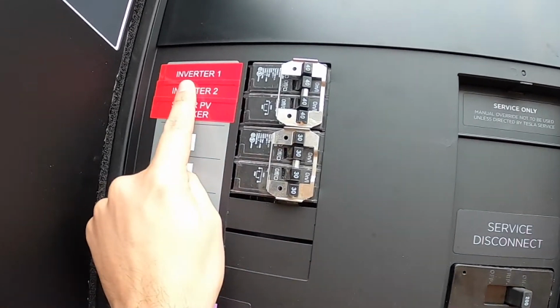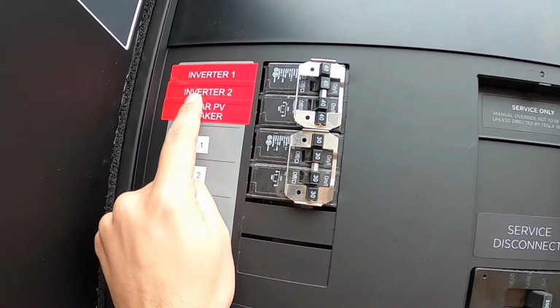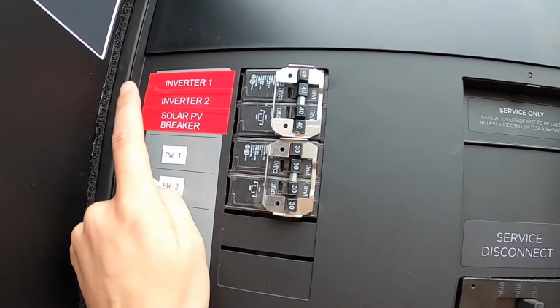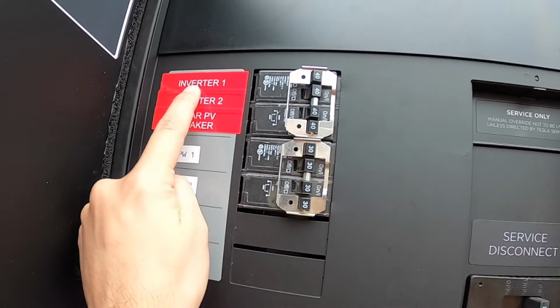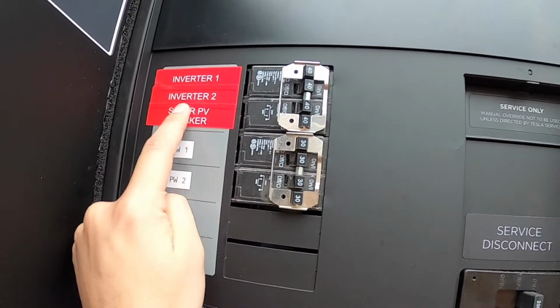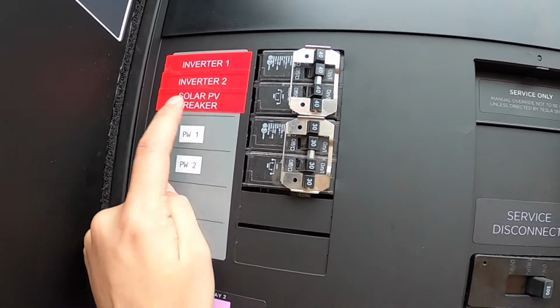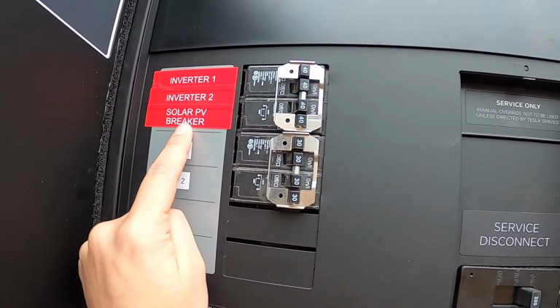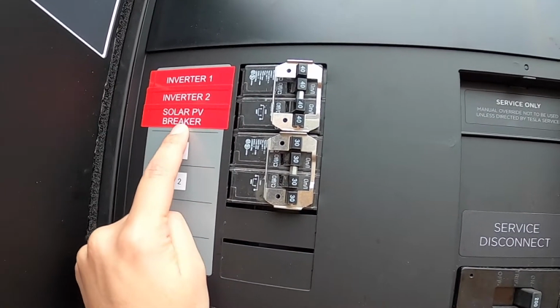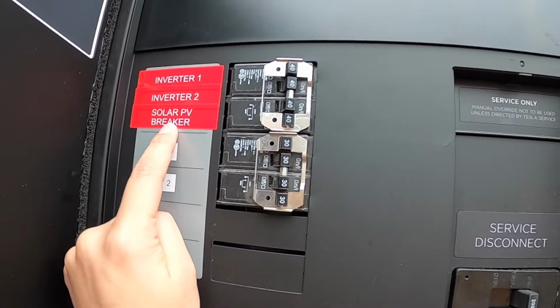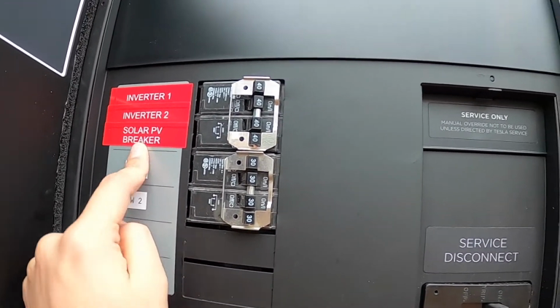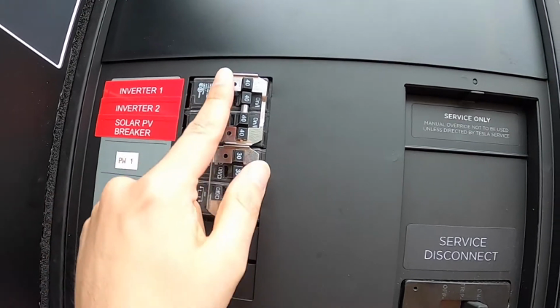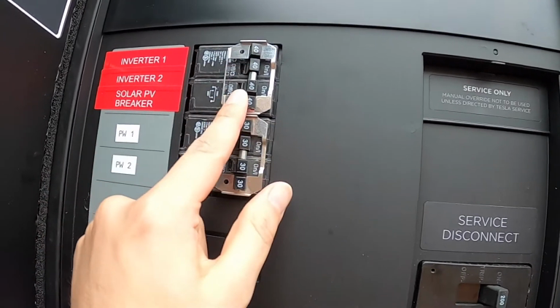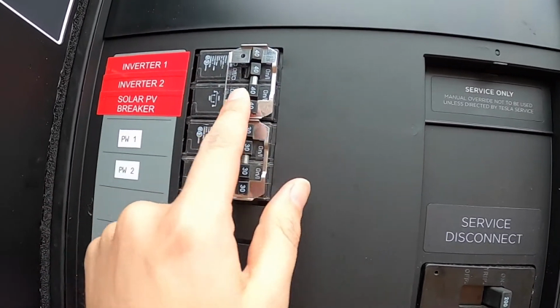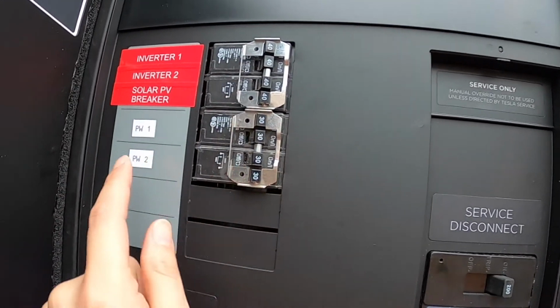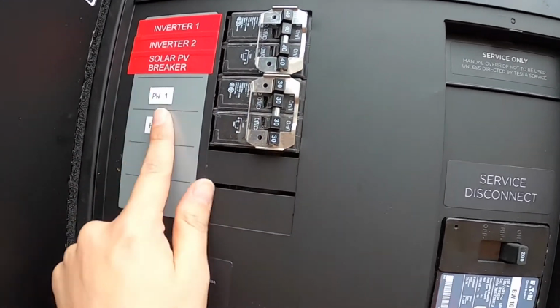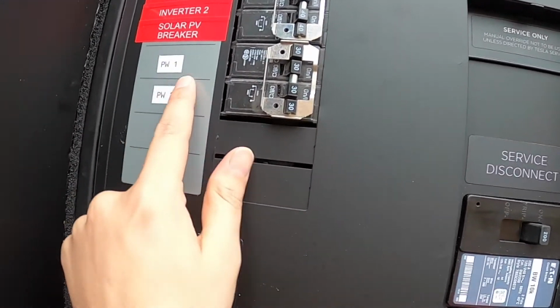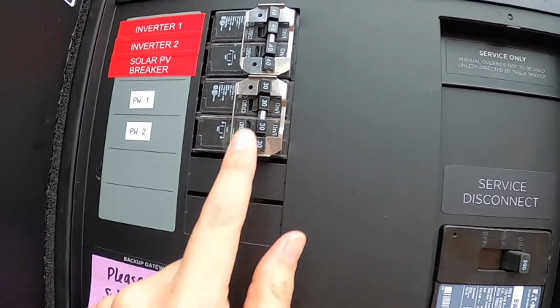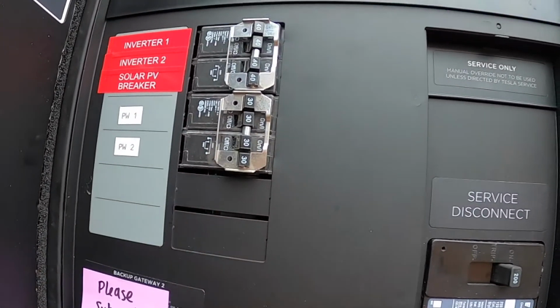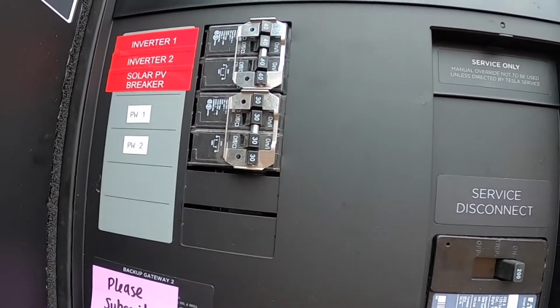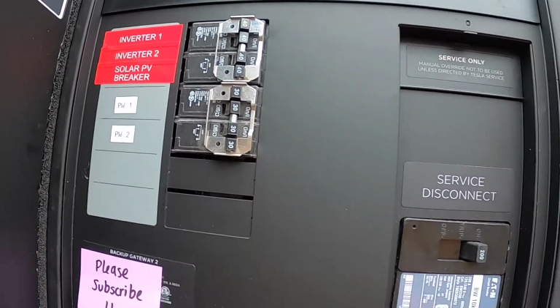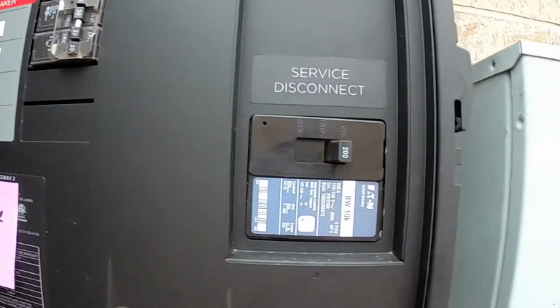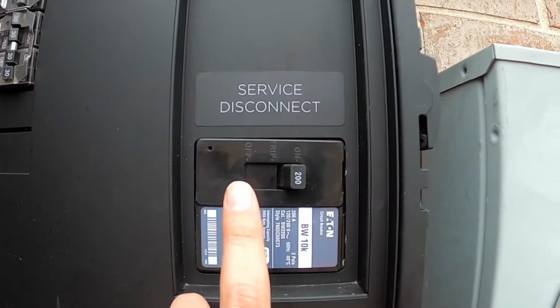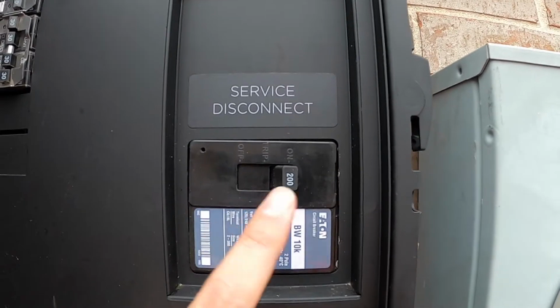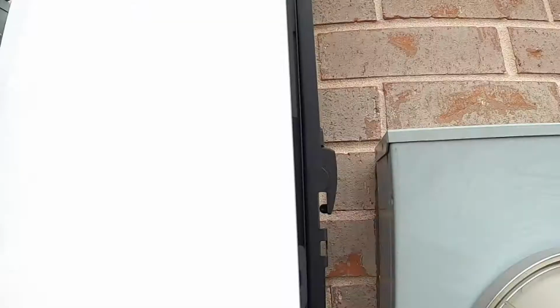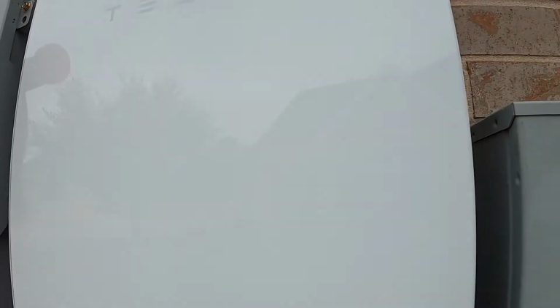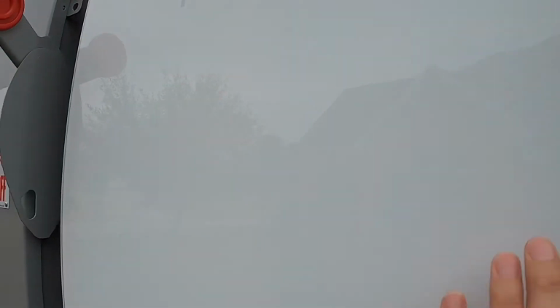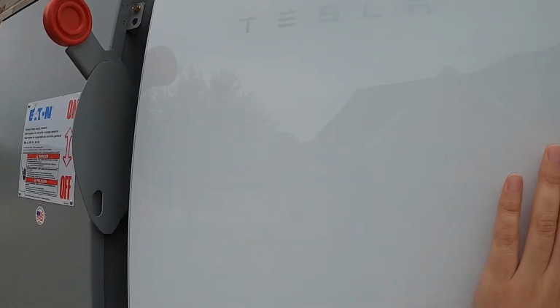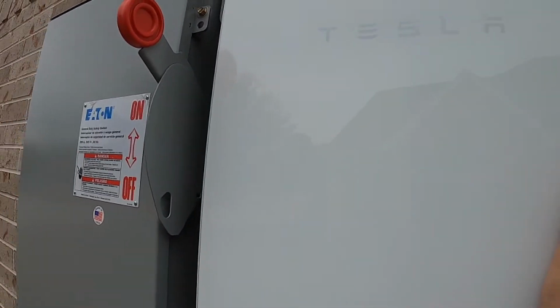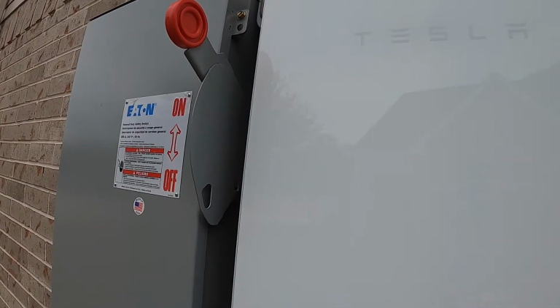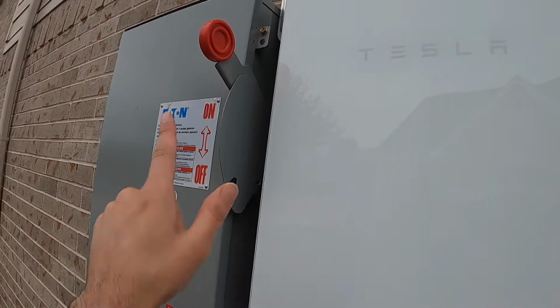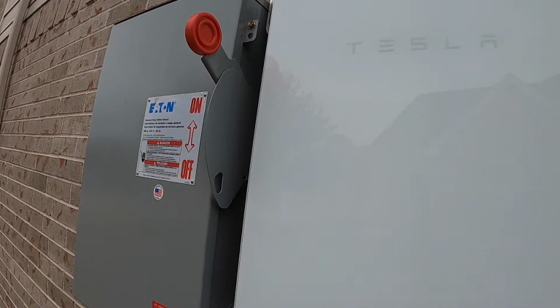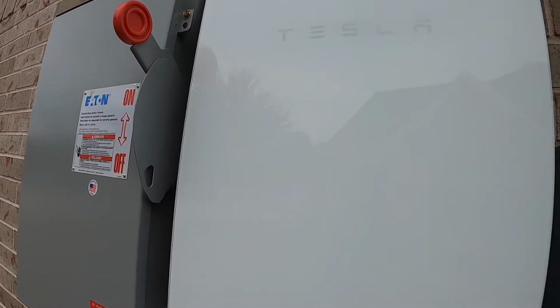The first thing you've got to do is make sure you turn on the inverters — the solar PV breakers, which were these two. My Powerwalls are already turned on, so their service disconnects are on. If you have another external disconnect, make sure you turn that on as well.